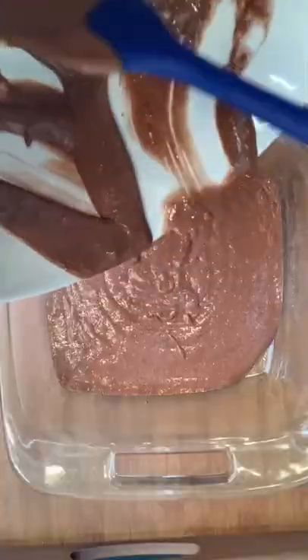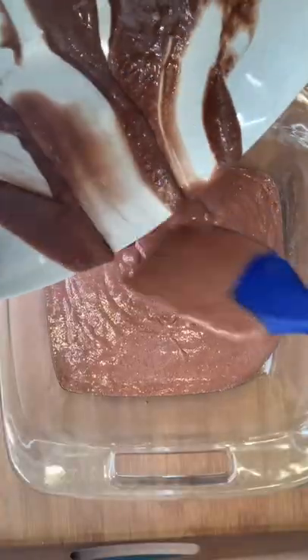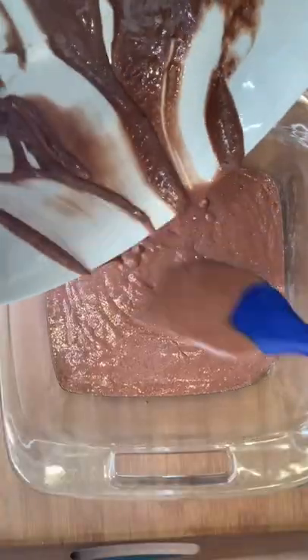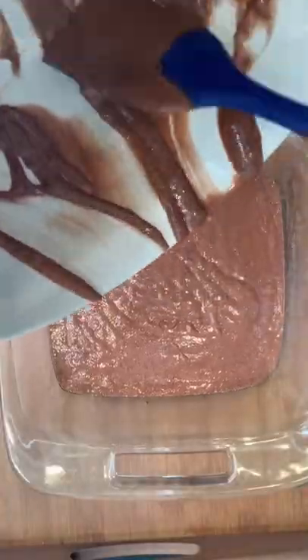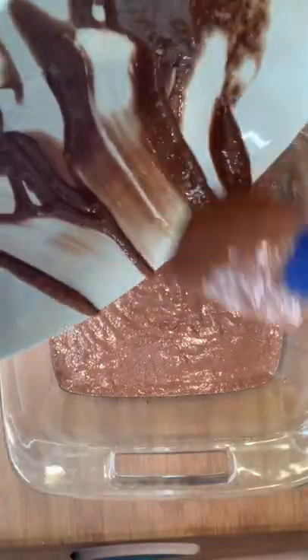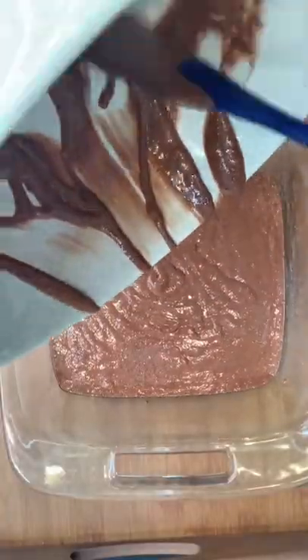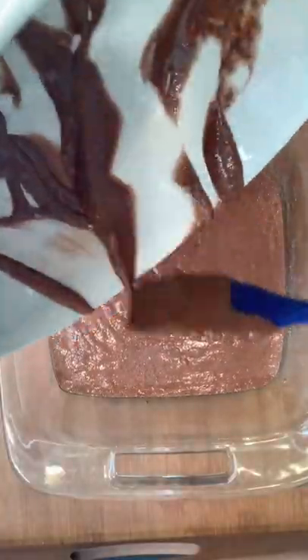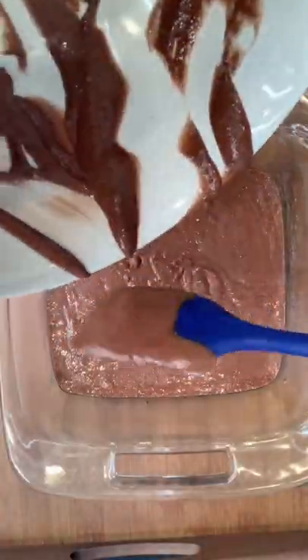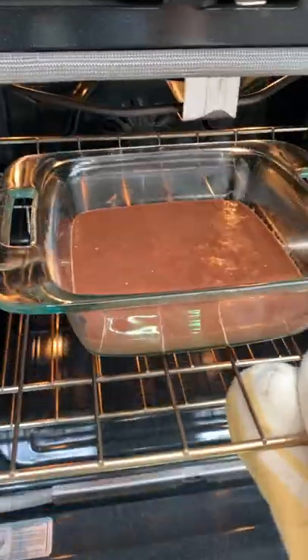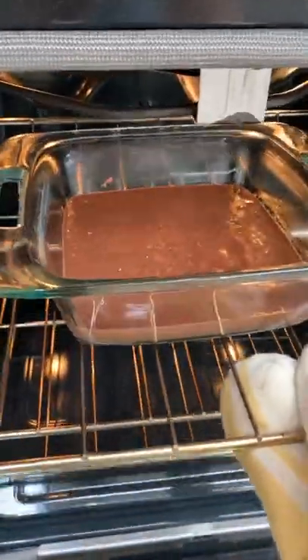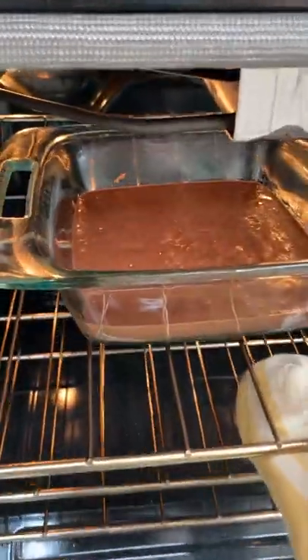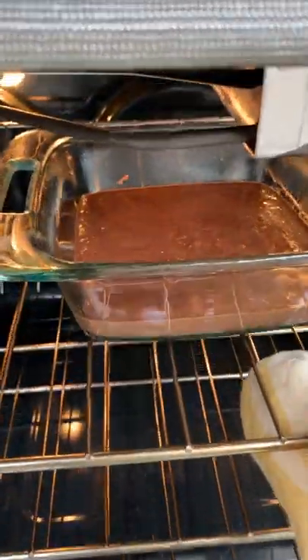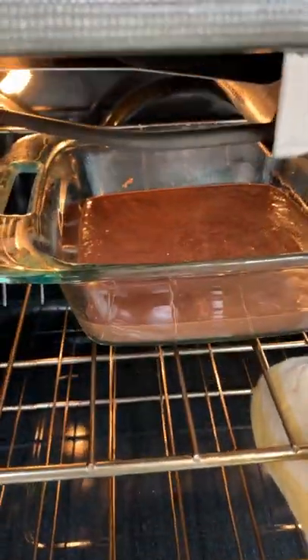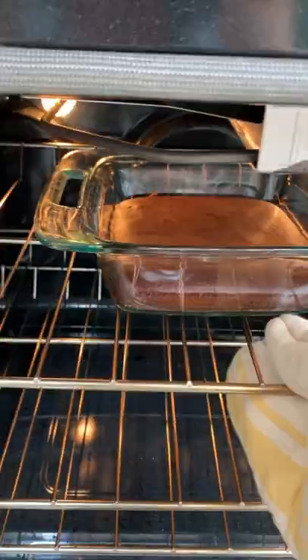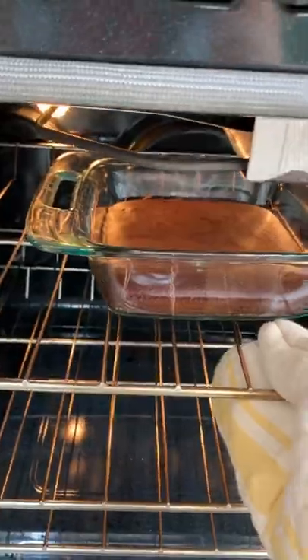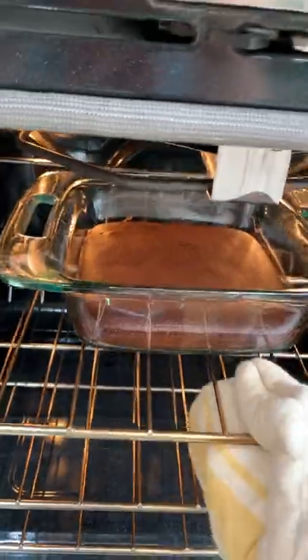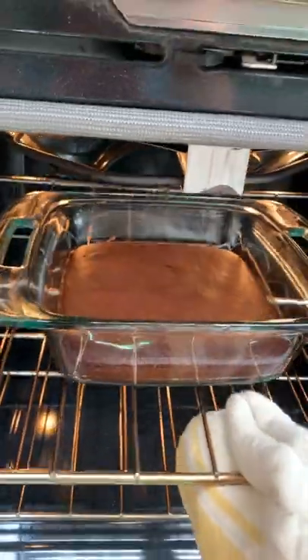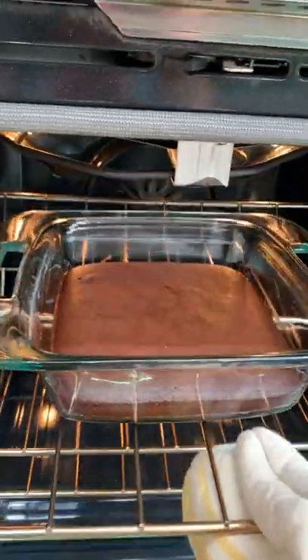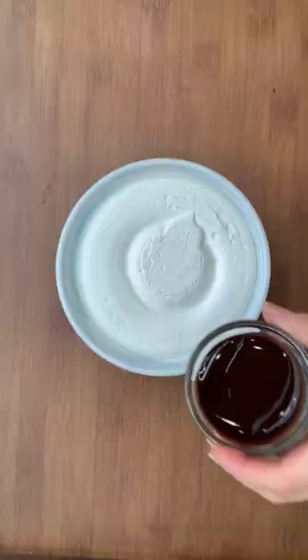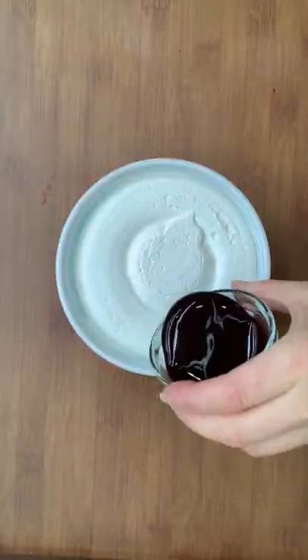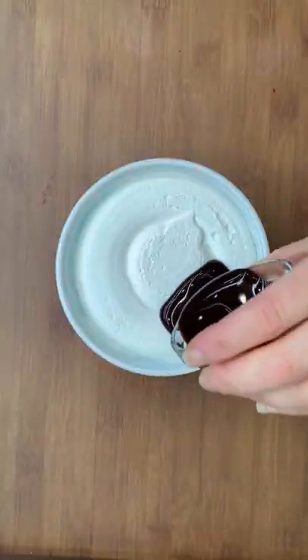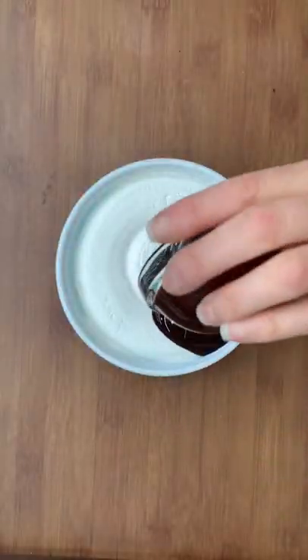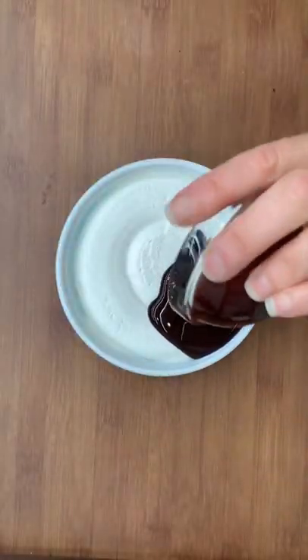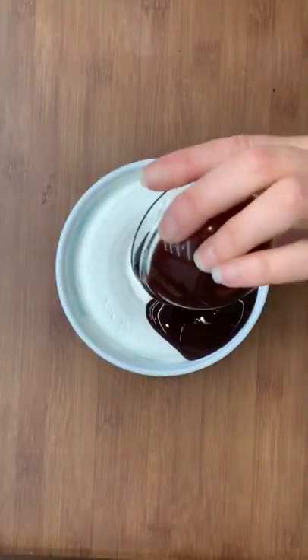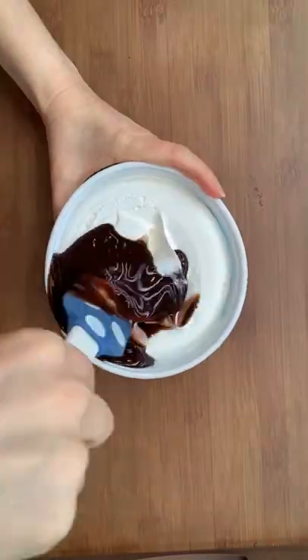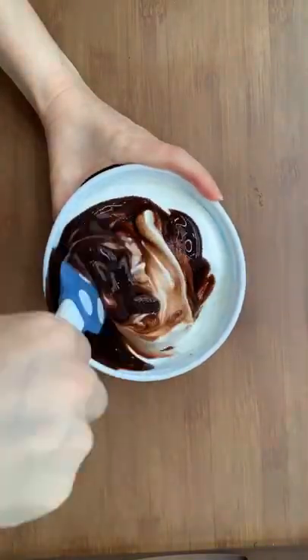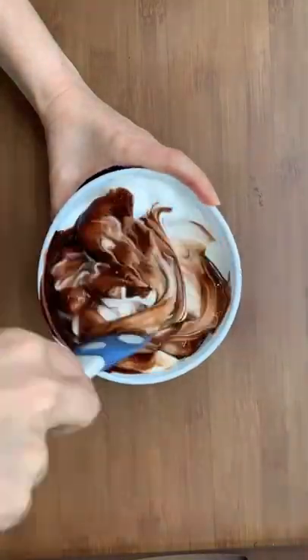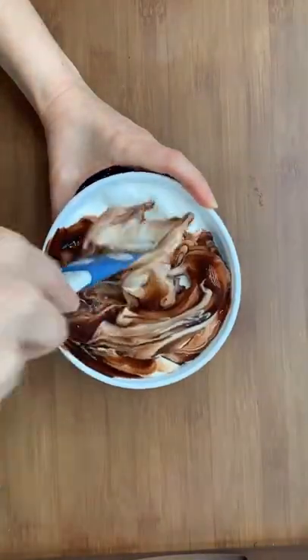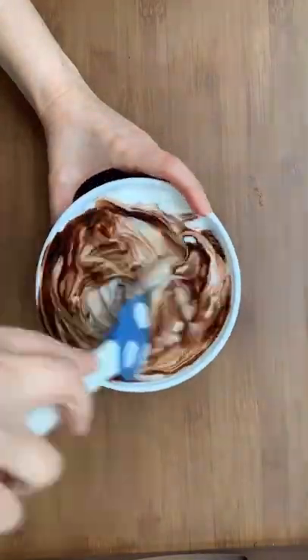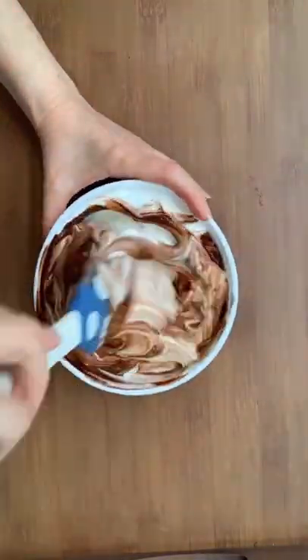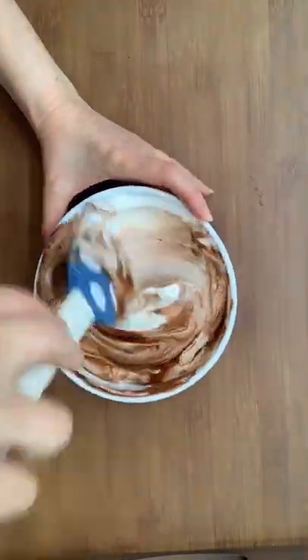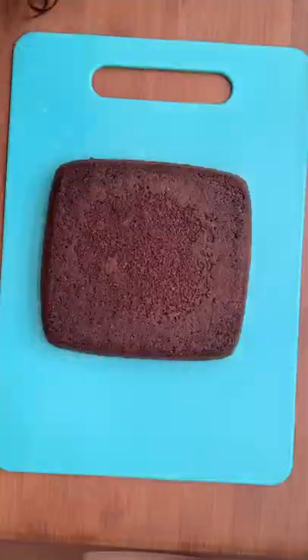Then transfer to a baking pan and bake for 18 to 20 minutes at 350 degrees. Now add some light chocolate syrup to a tub of light whipped topping to make some chocolate whip.